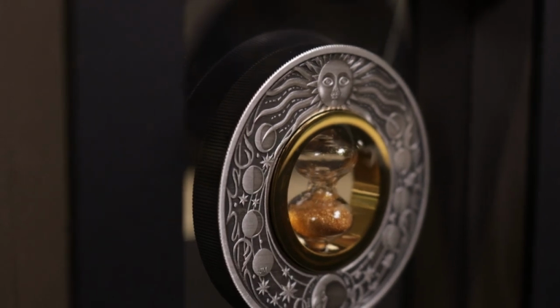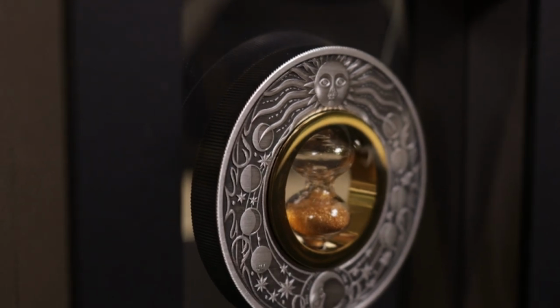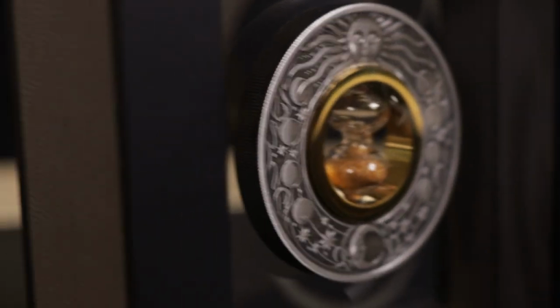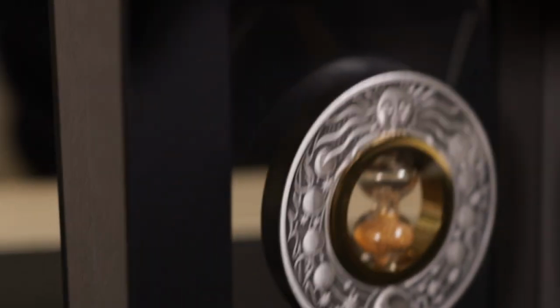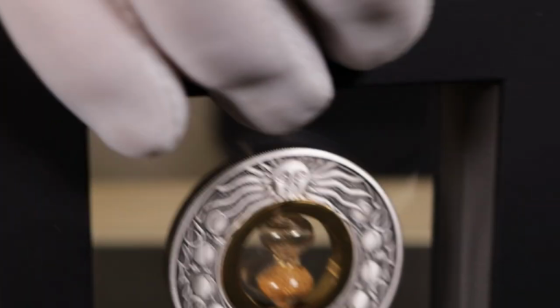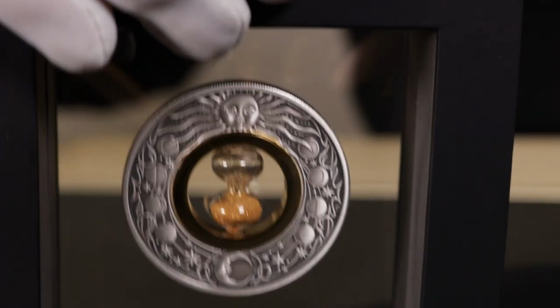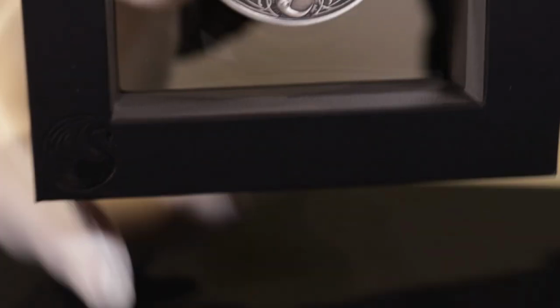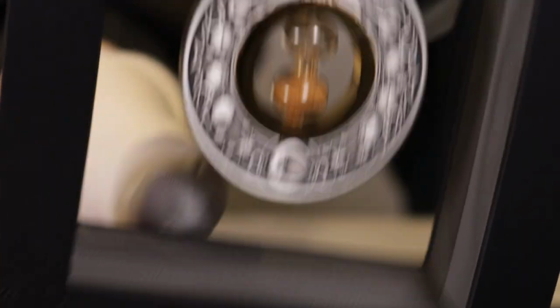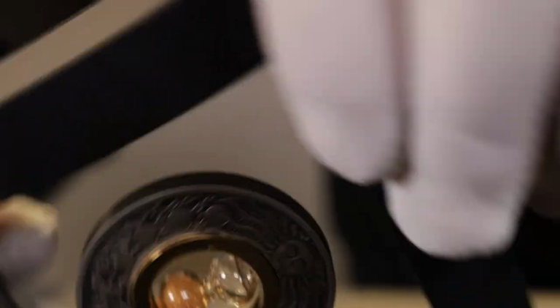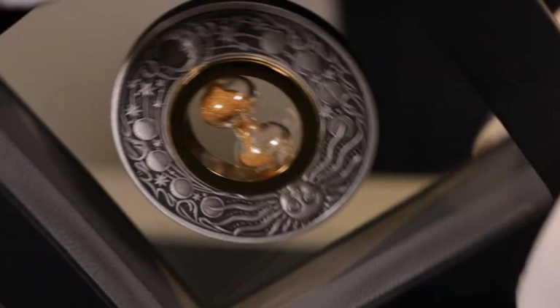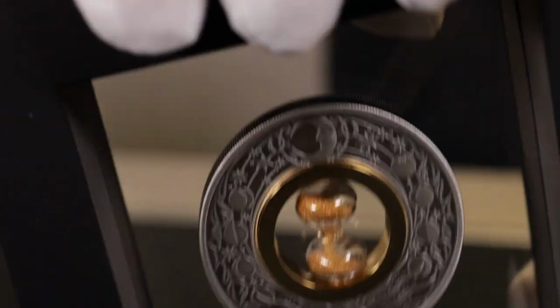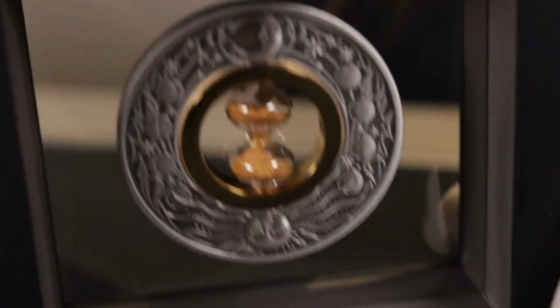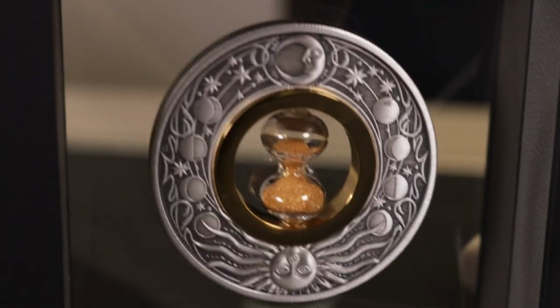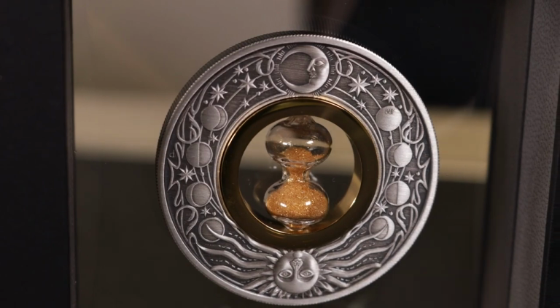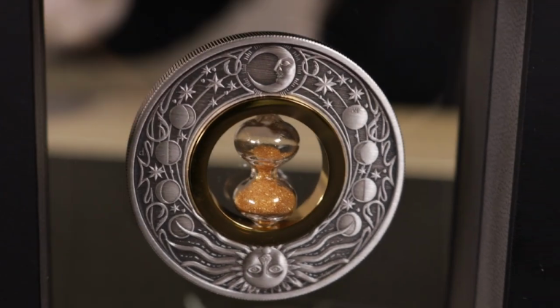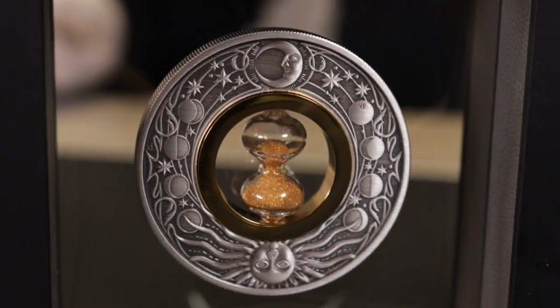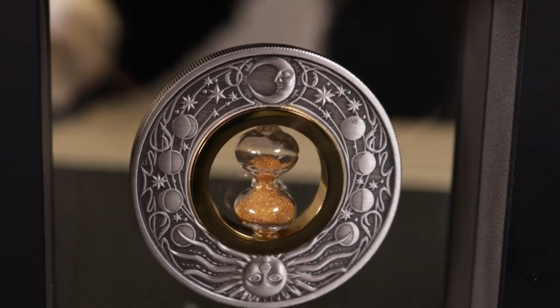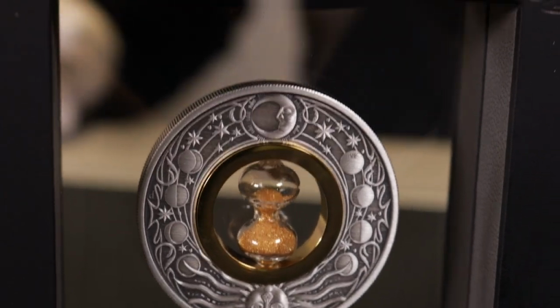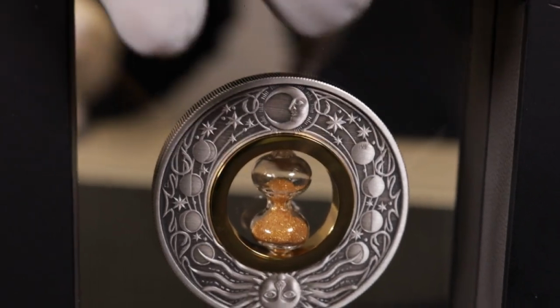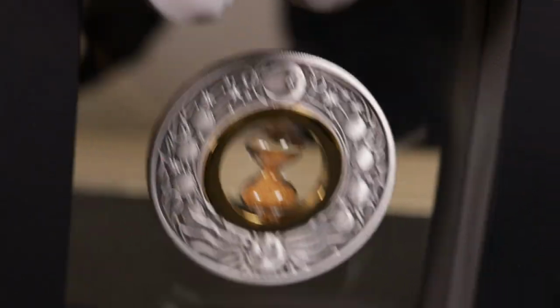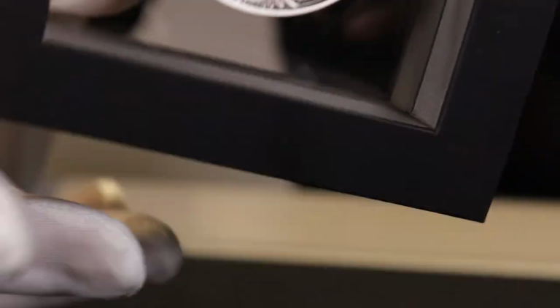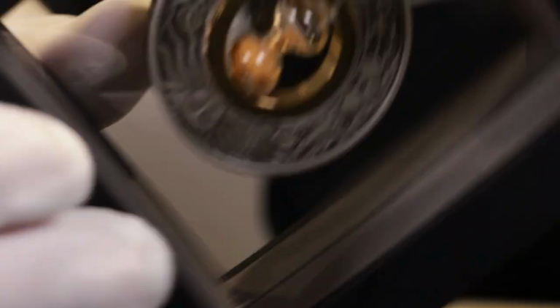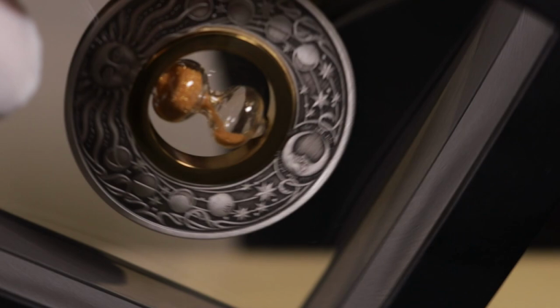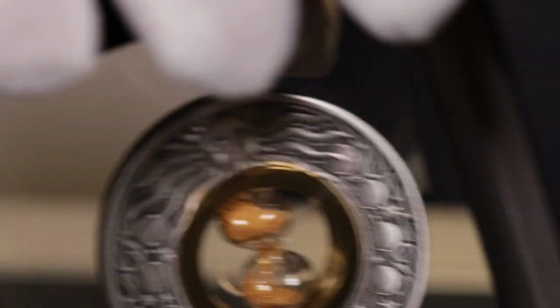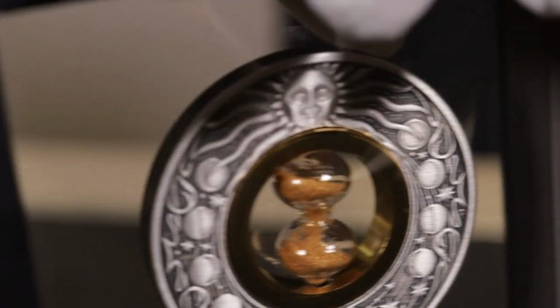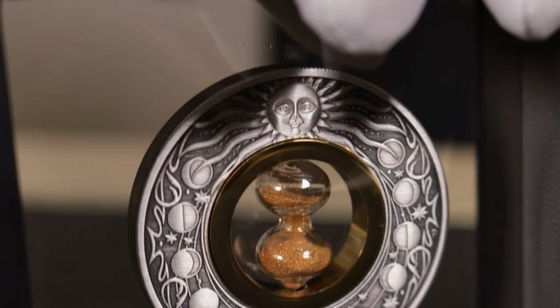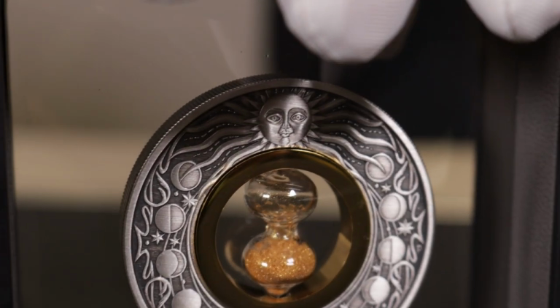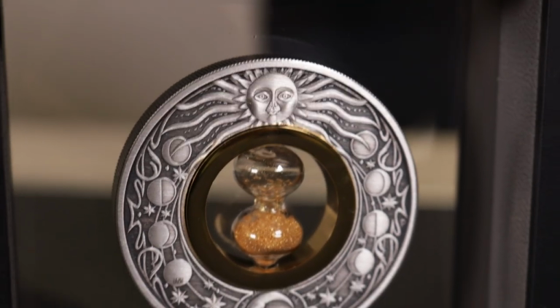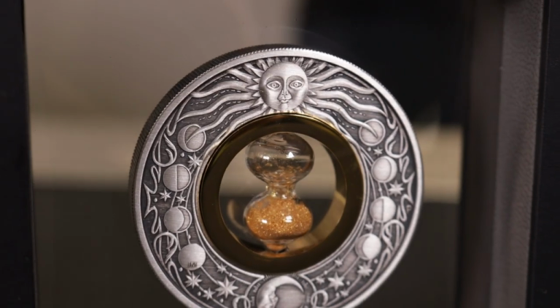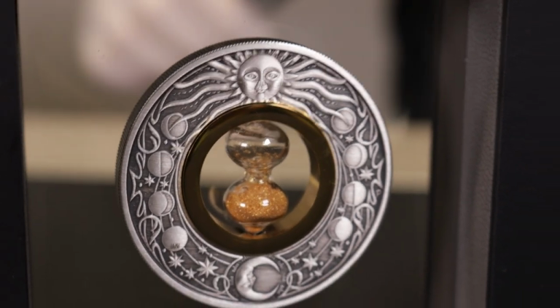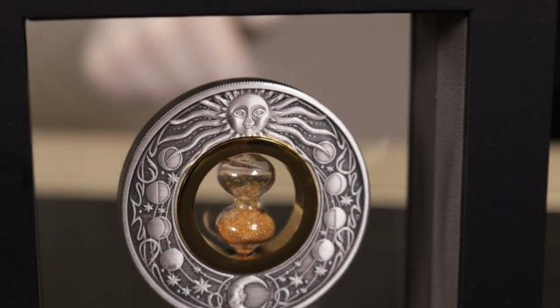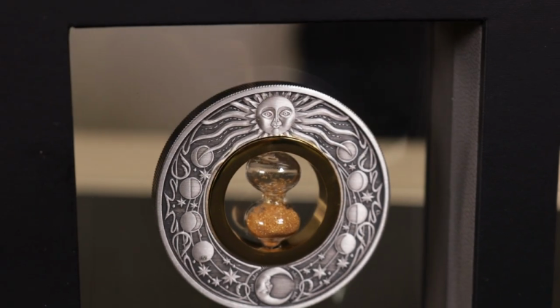Now have a quick look at the functionality of the hourglass — we'll try it again as it is a rather quick one. As you can see, it is fully functional.